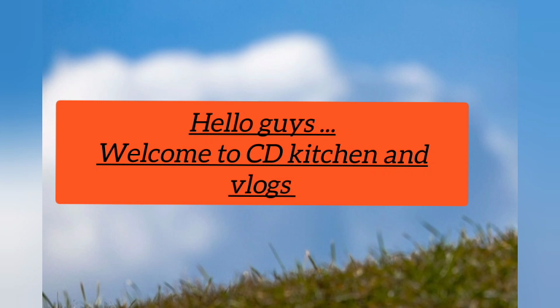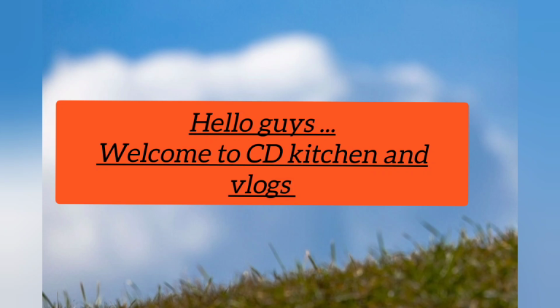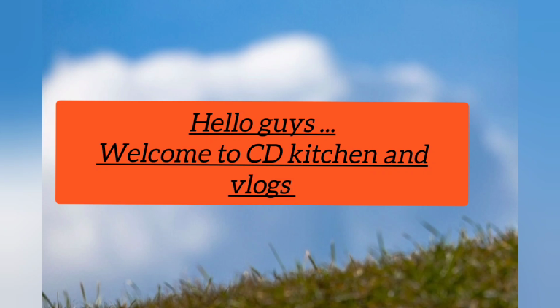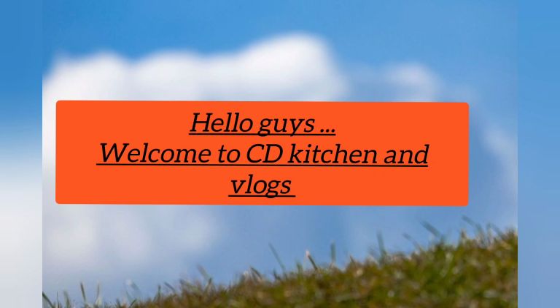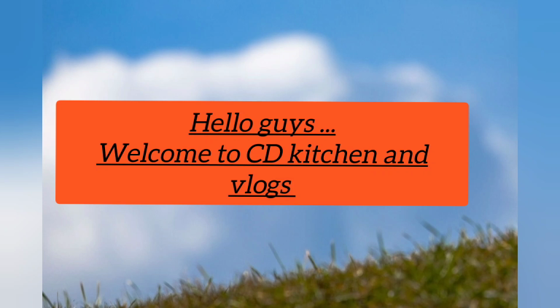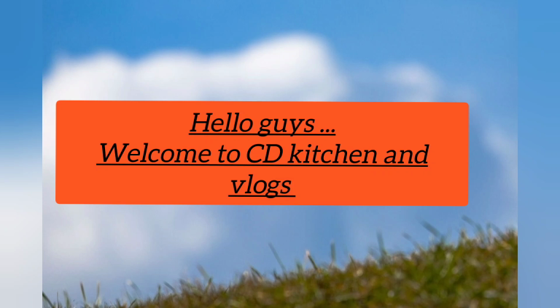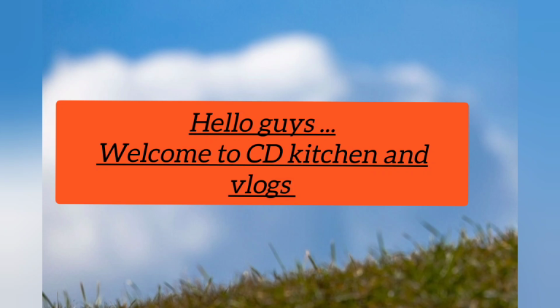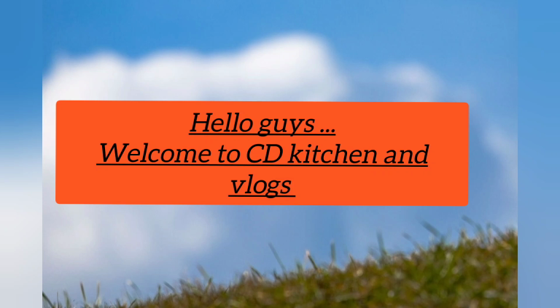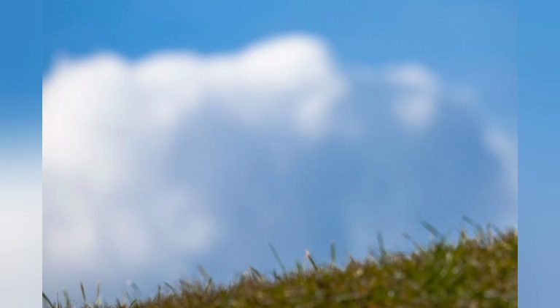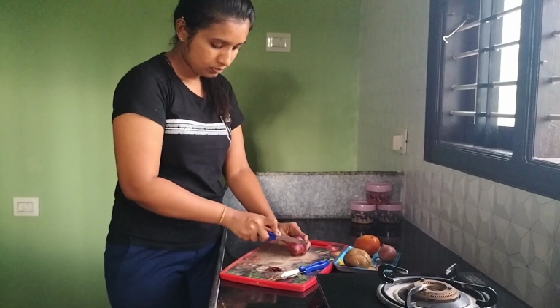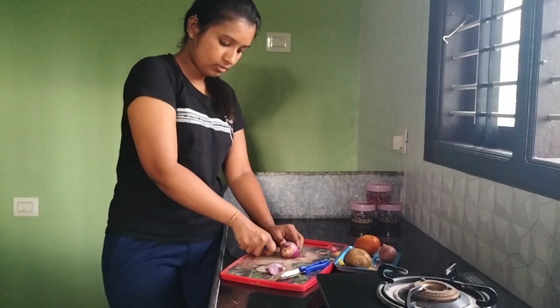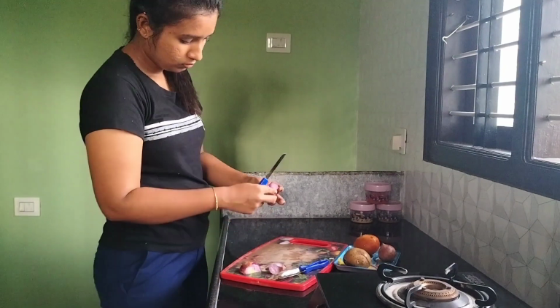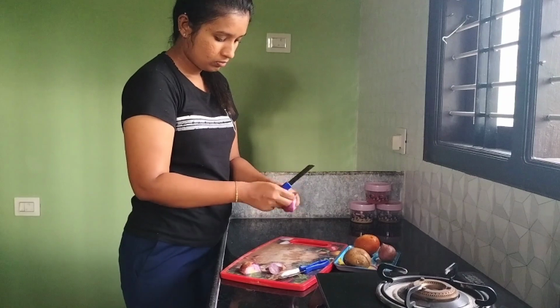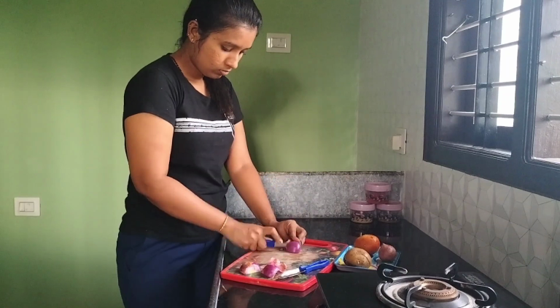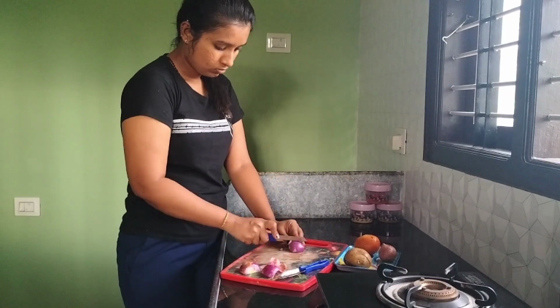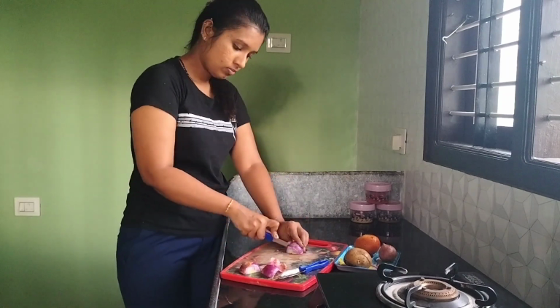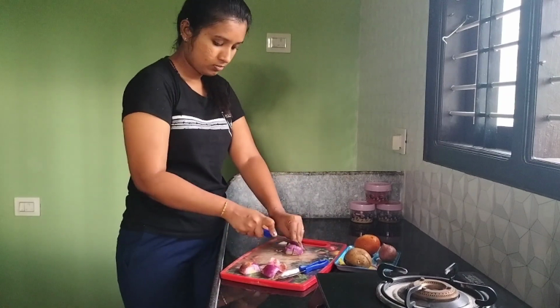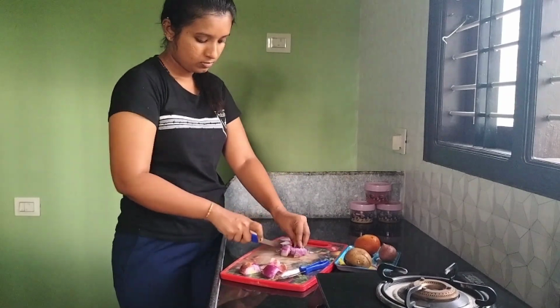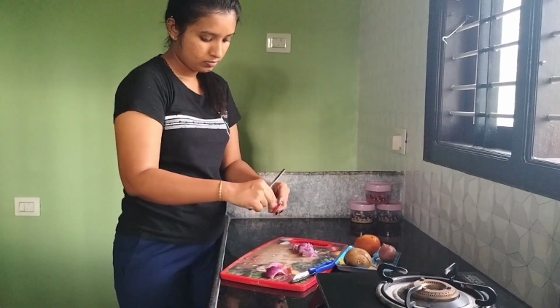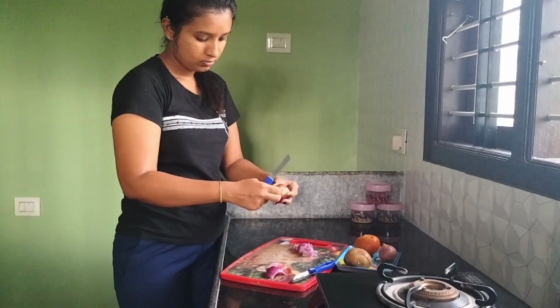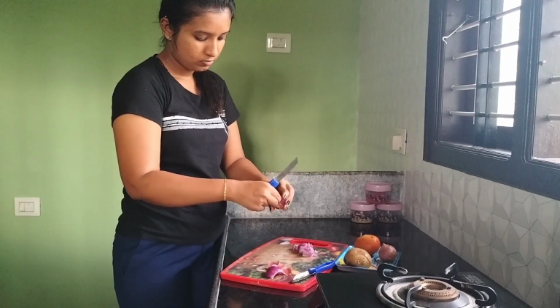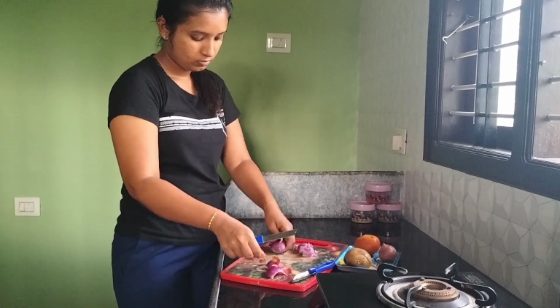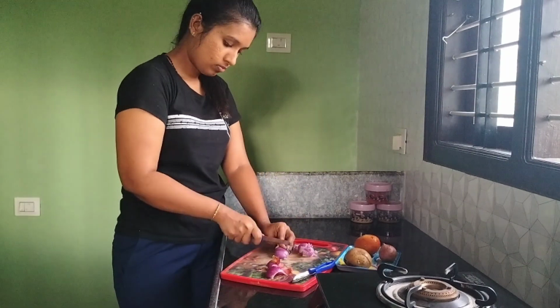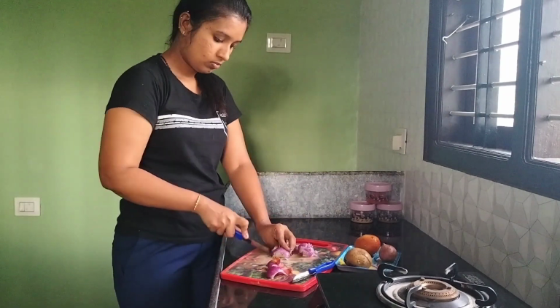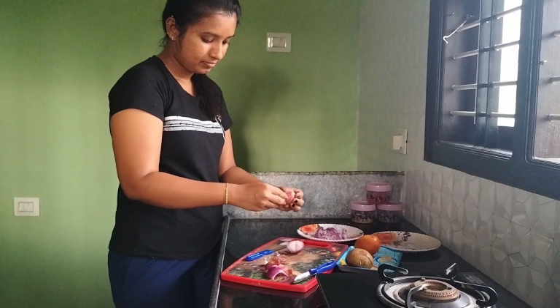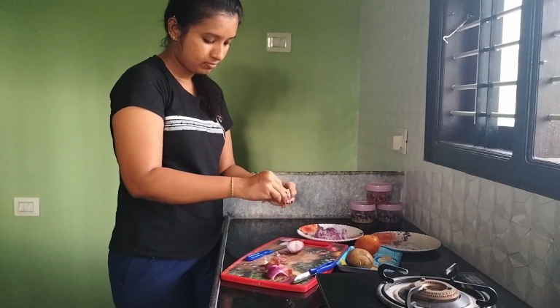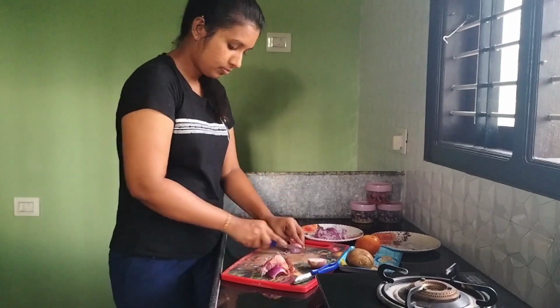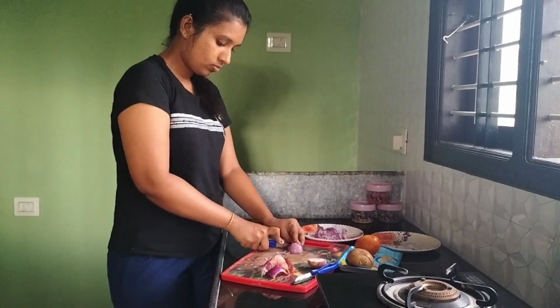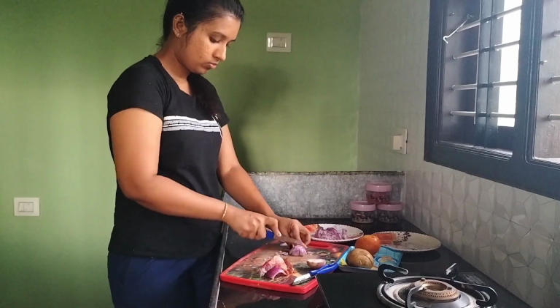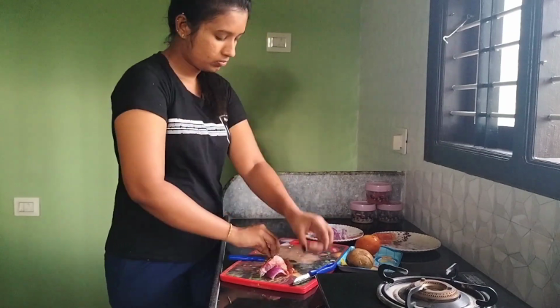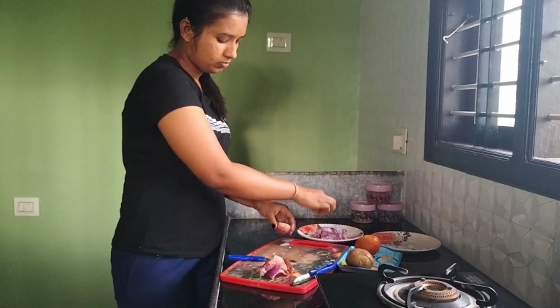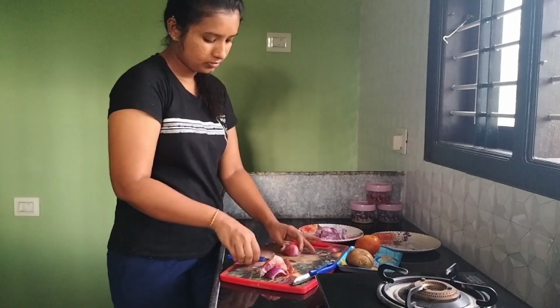Hello guys, welcome to Cd Kitchen and Vlogs. This is the mushroom. We will cut it with red water. 1 tomato and 1 potato.